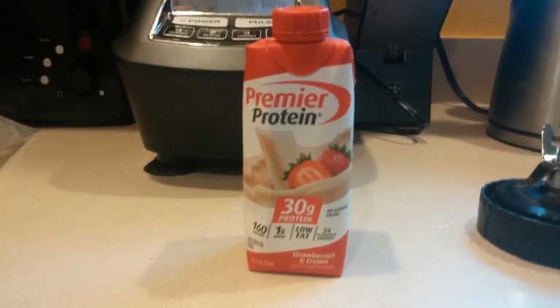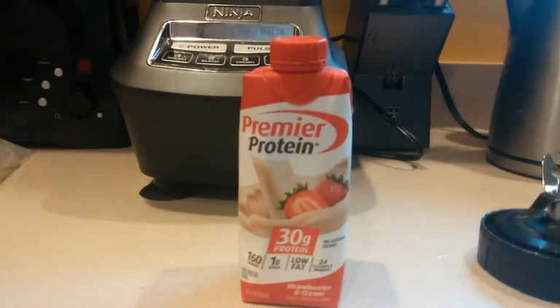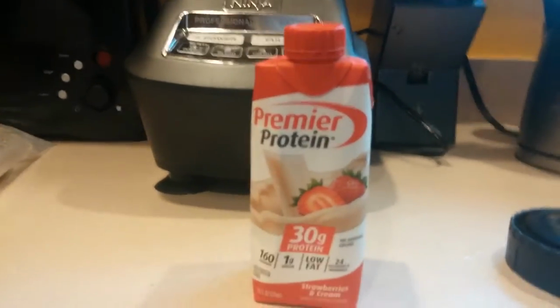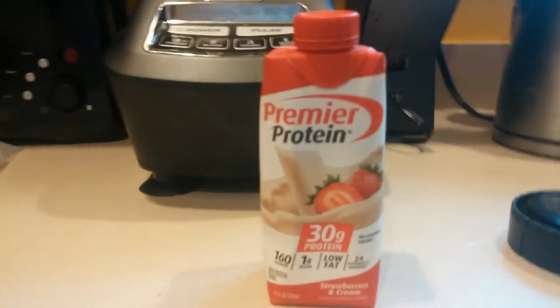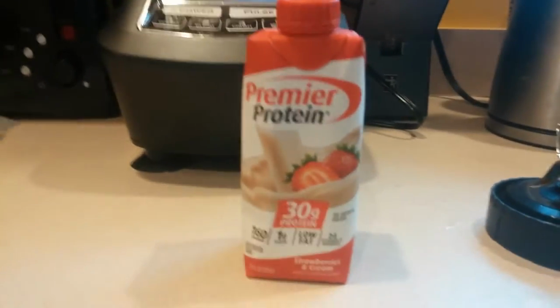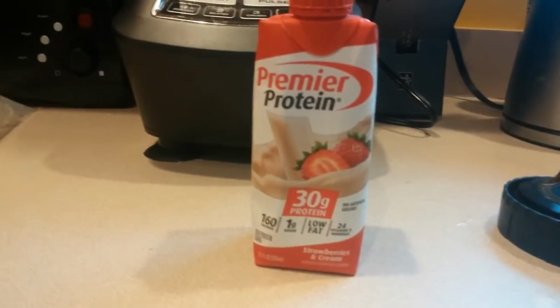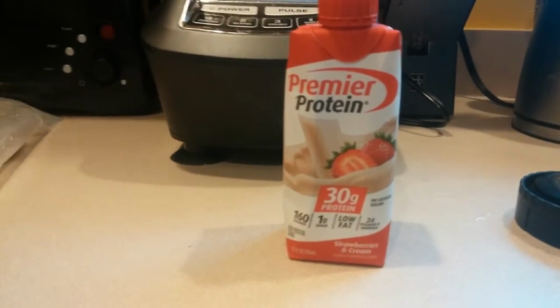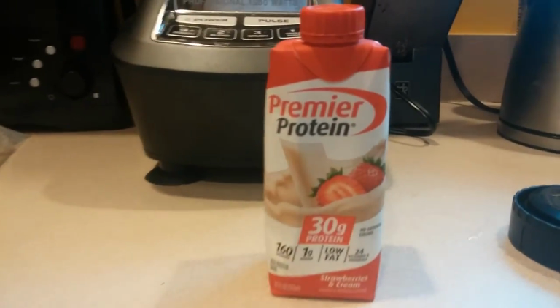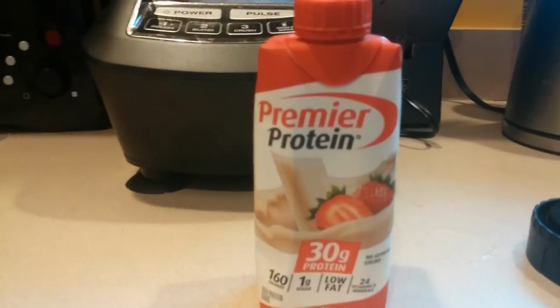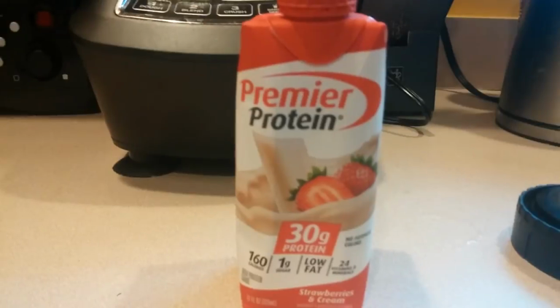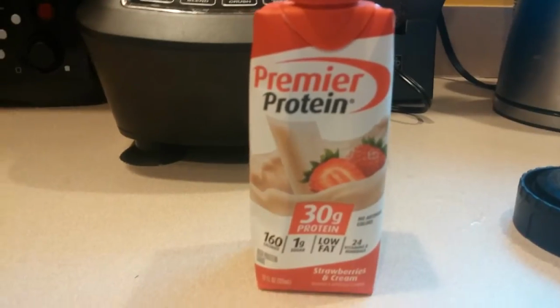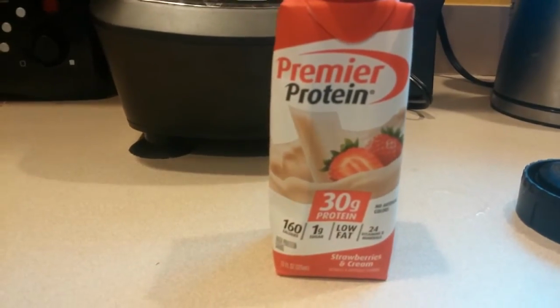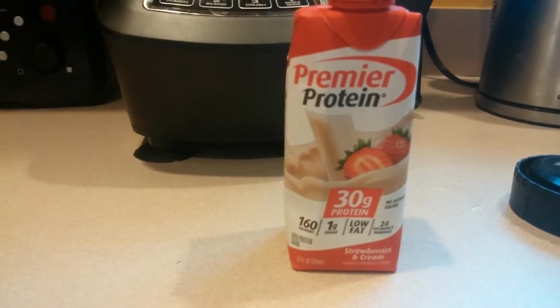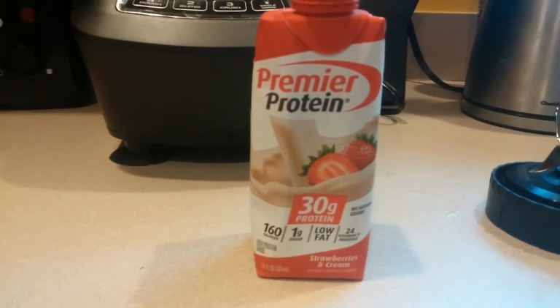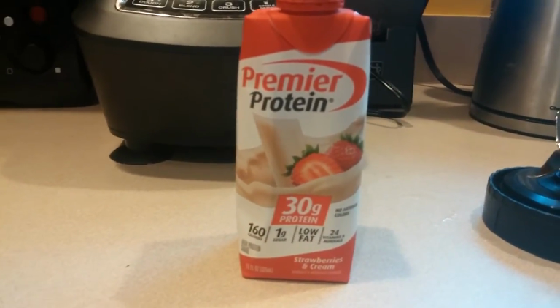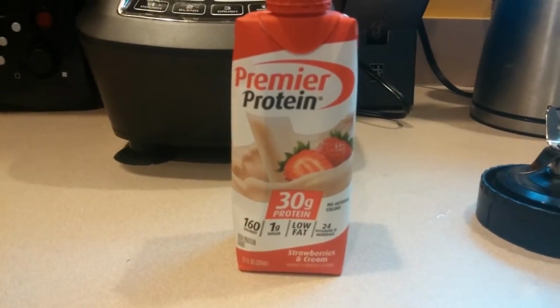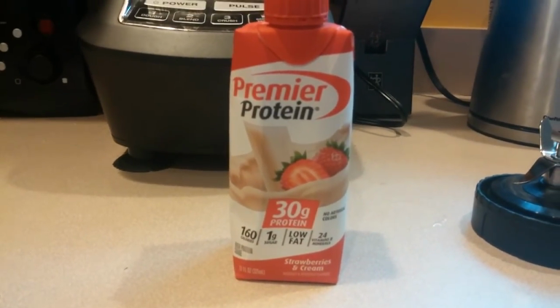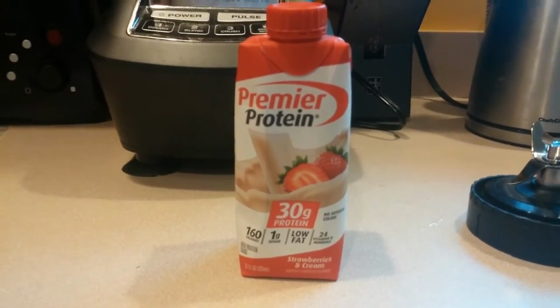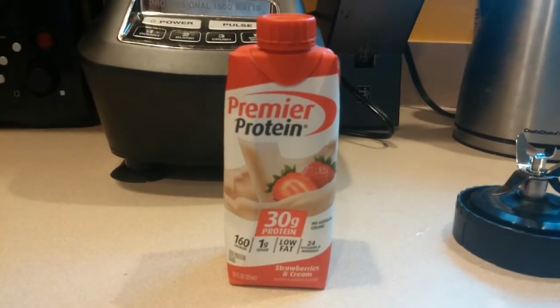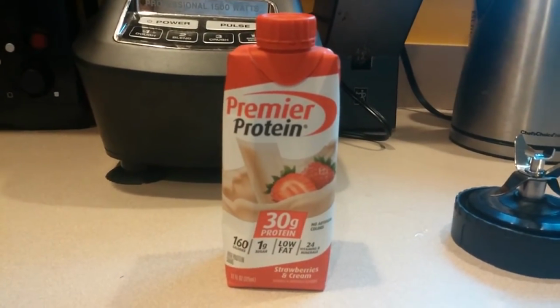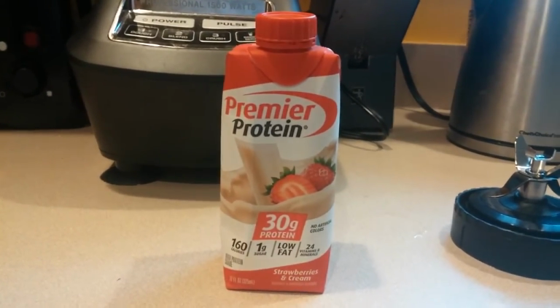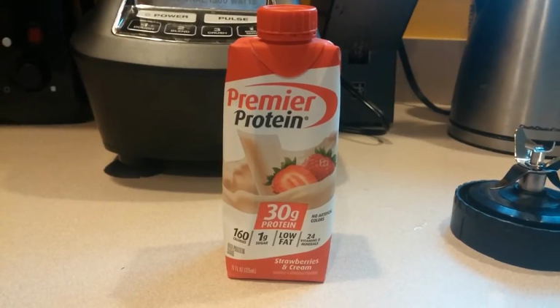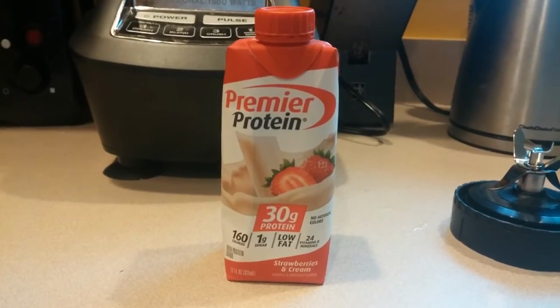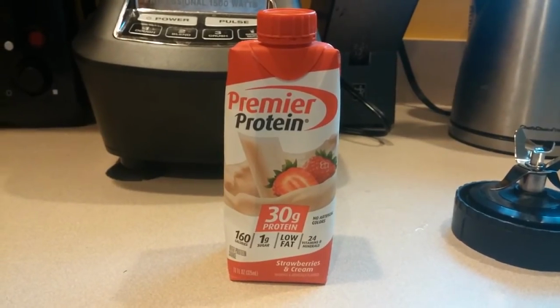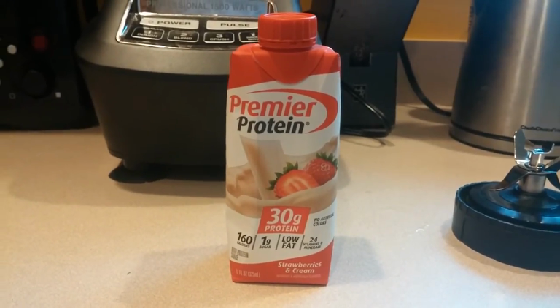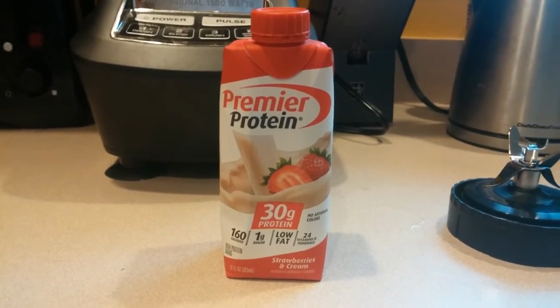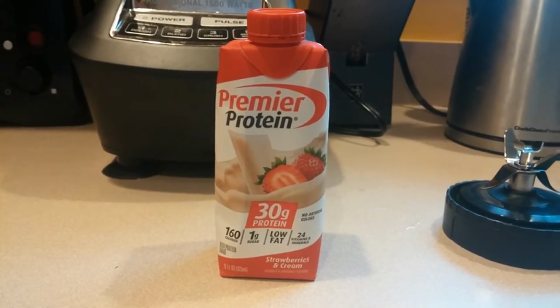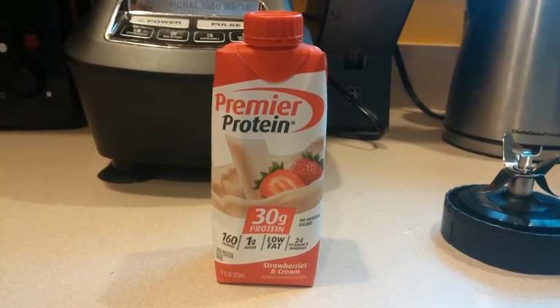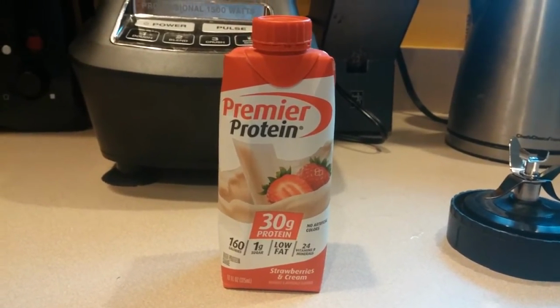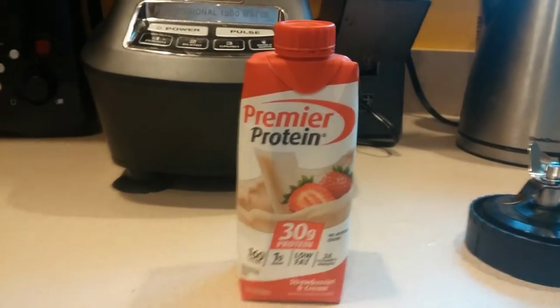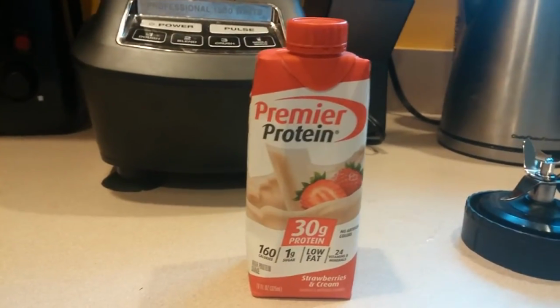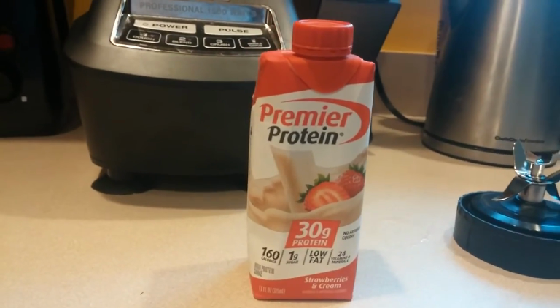Good morning. I accidentally — well, not accidentally — bought some of these to try: the vanilla with strawberry. And I don't like them very much. They're very chalky compared to the regular vanilla or chocolate or whatever, the other flavors of these Premiers.